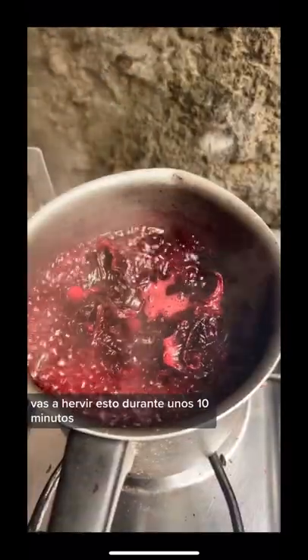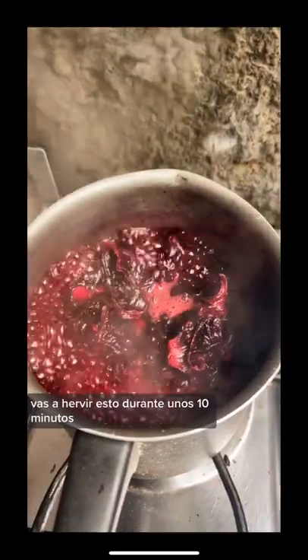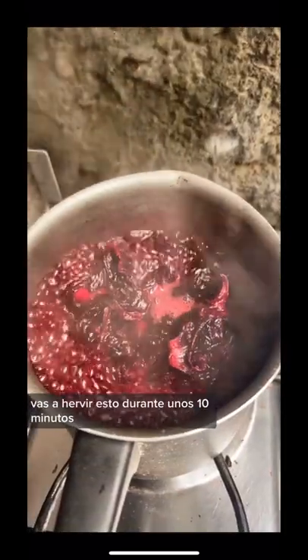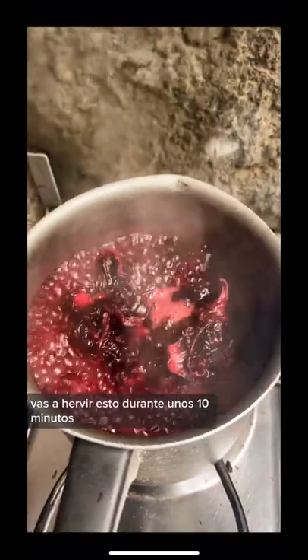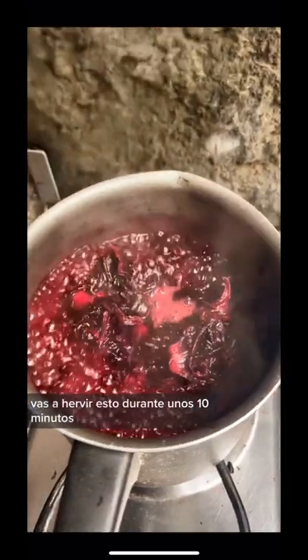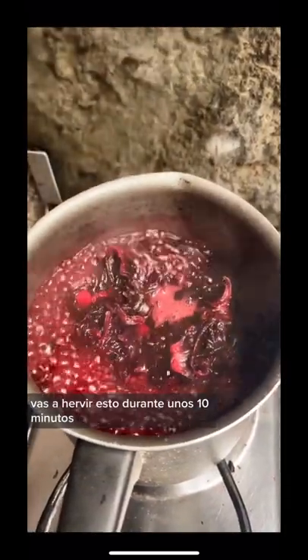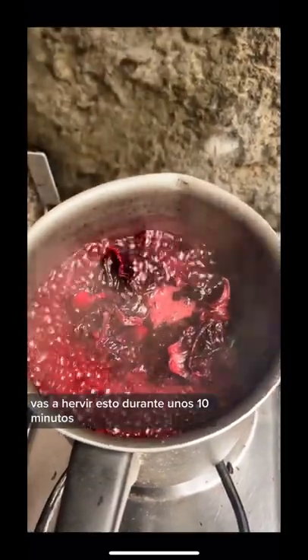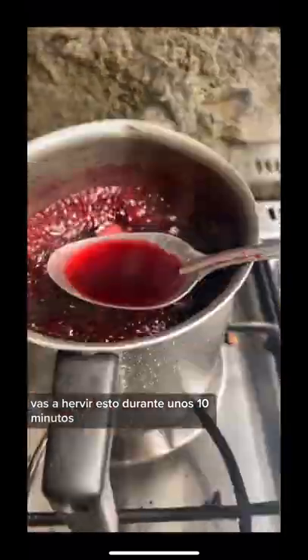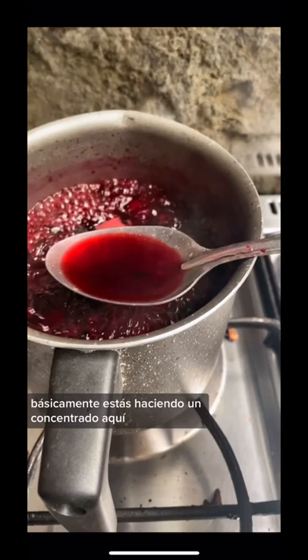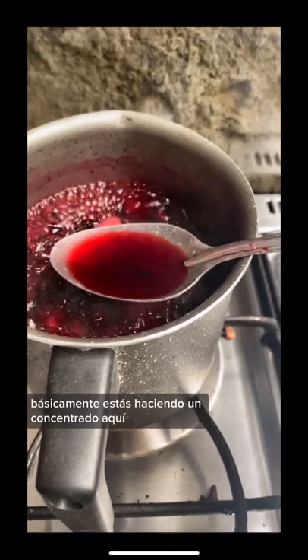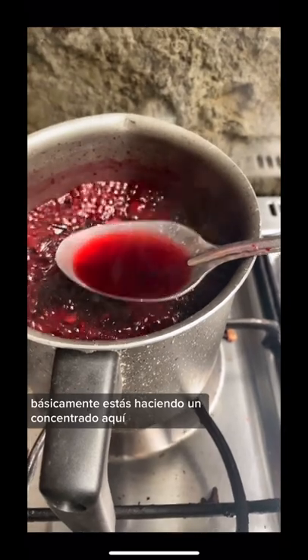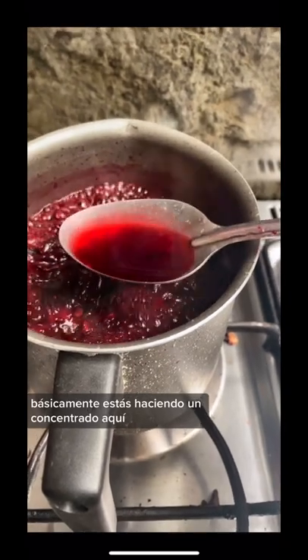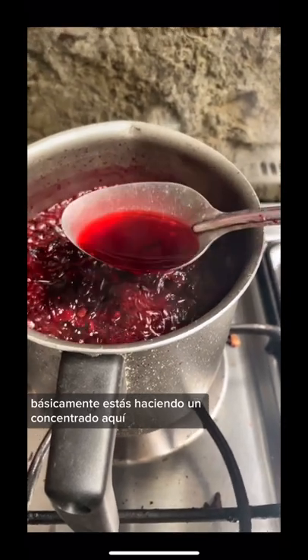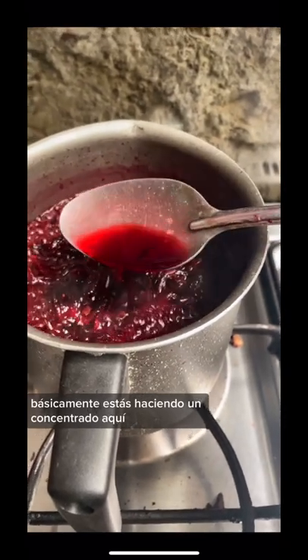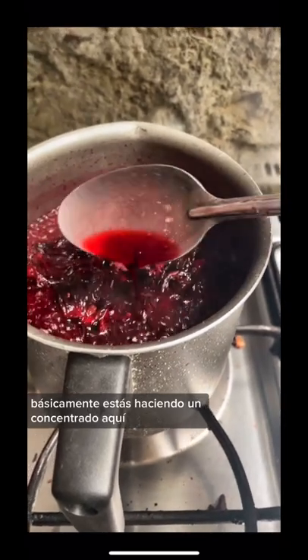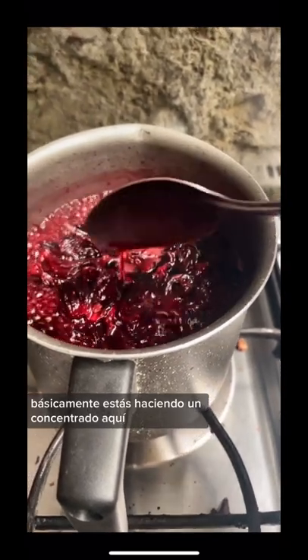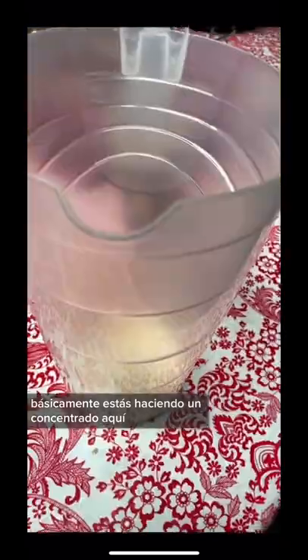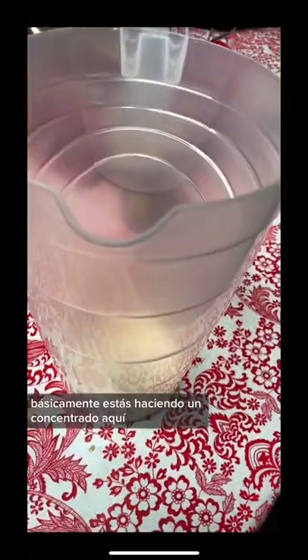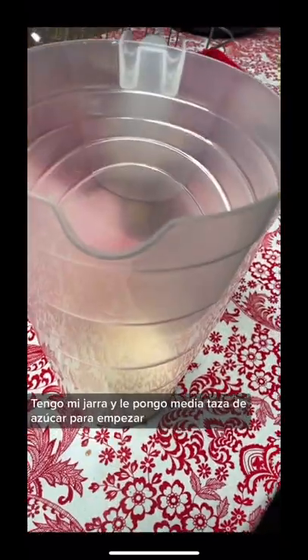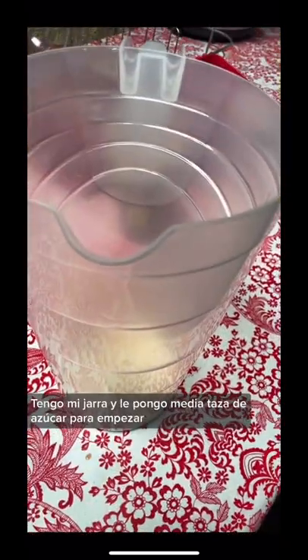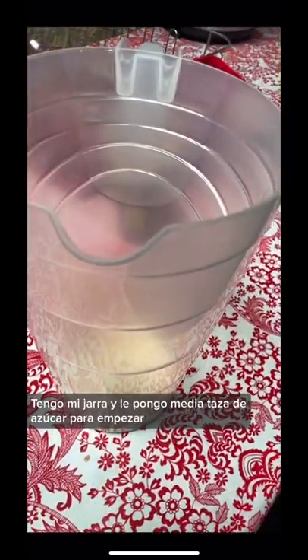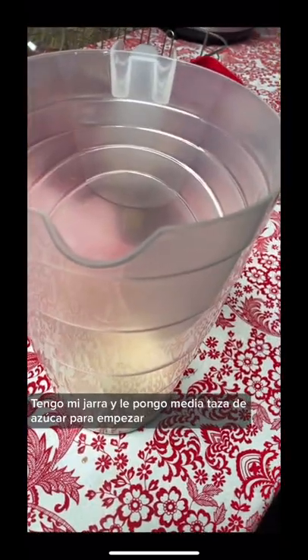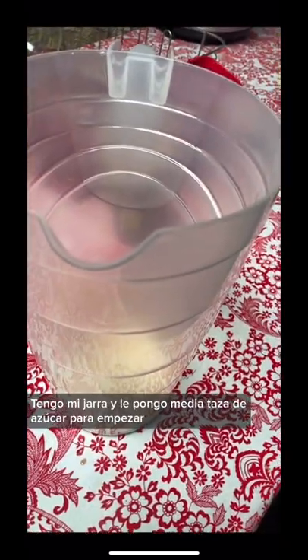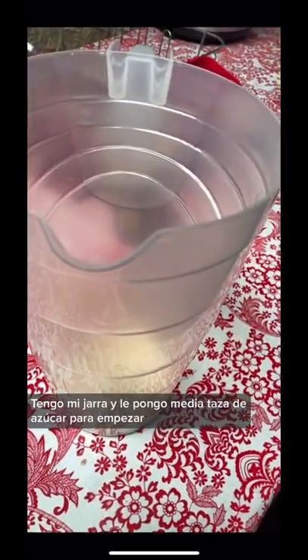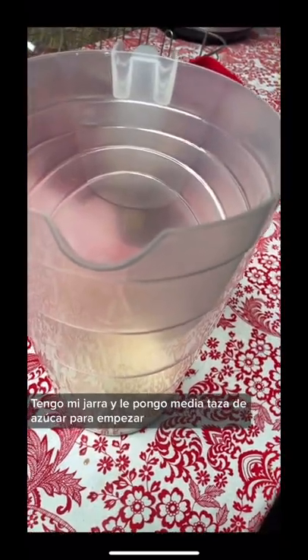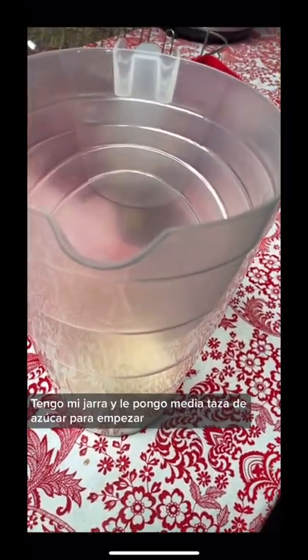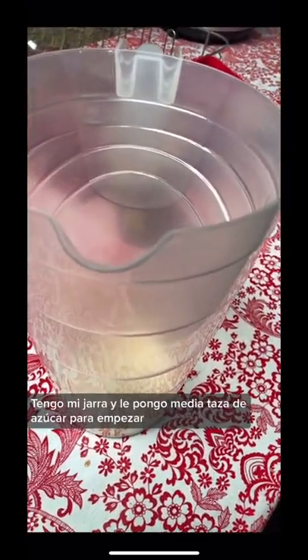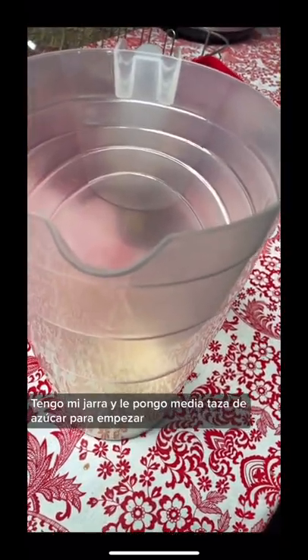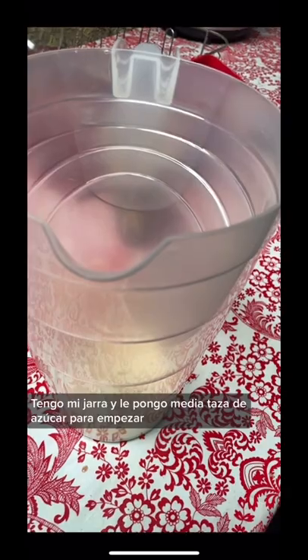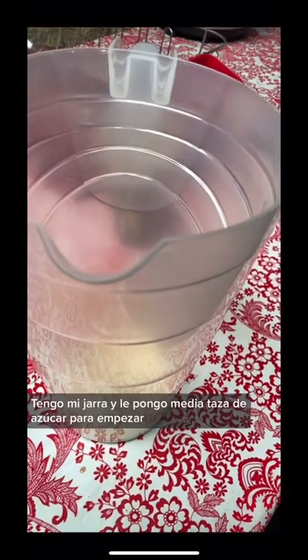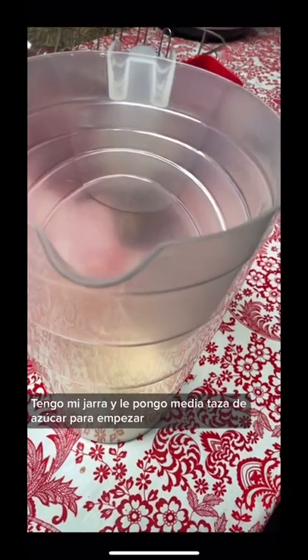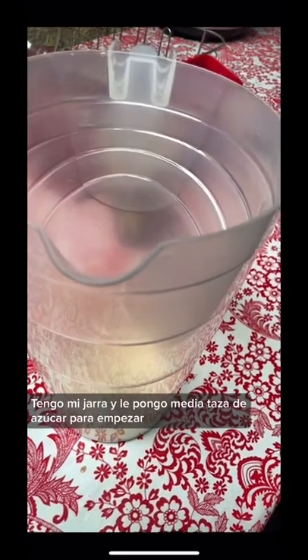You're going to boil this for about 10 minutes. You're basically just making a concentrate. Here I have my pitcher and I put a half a cup of sugar in it to start.